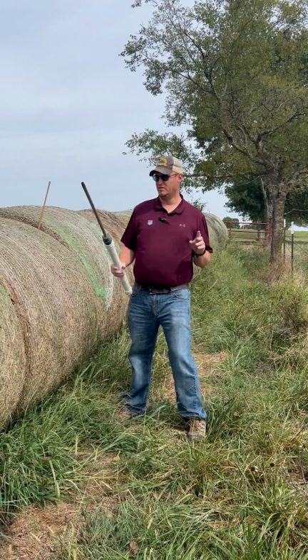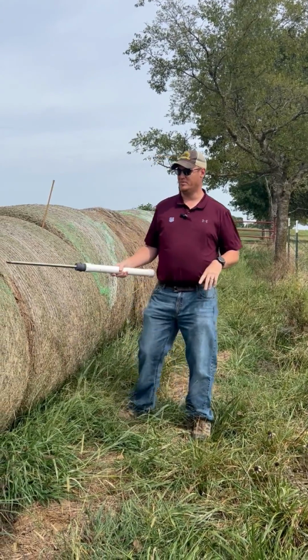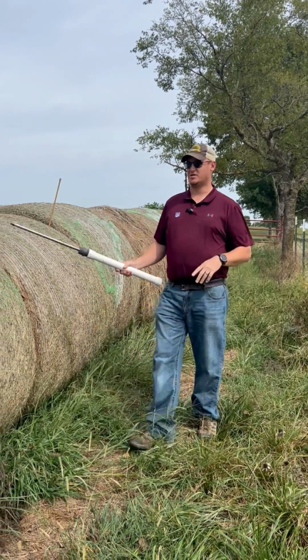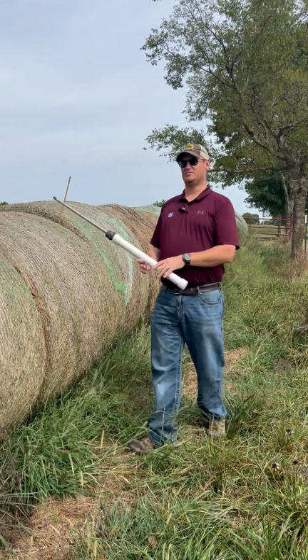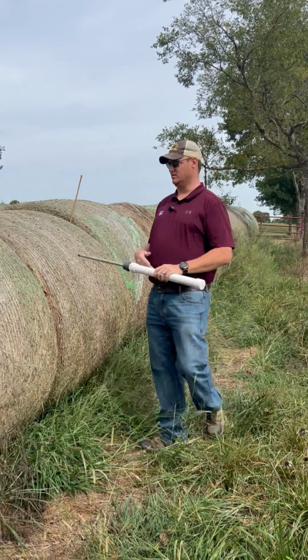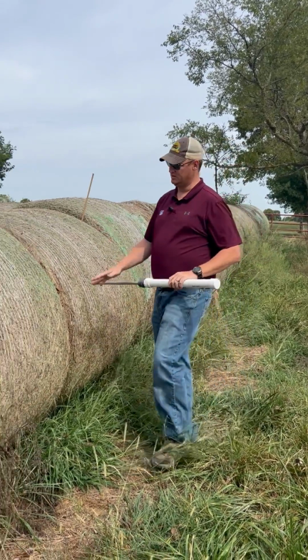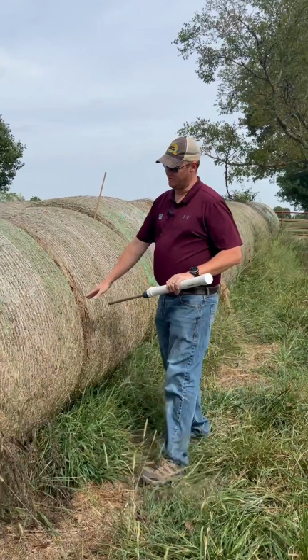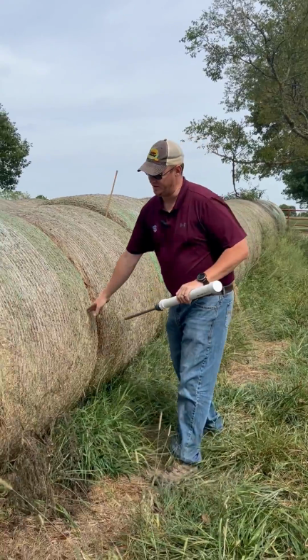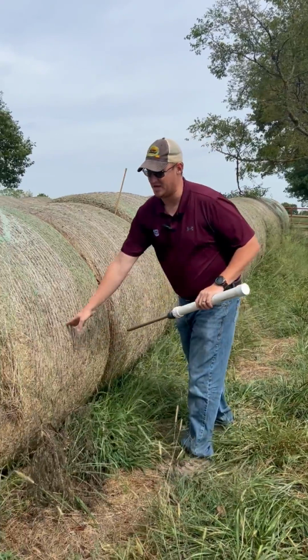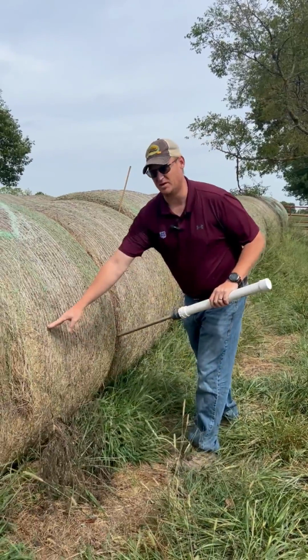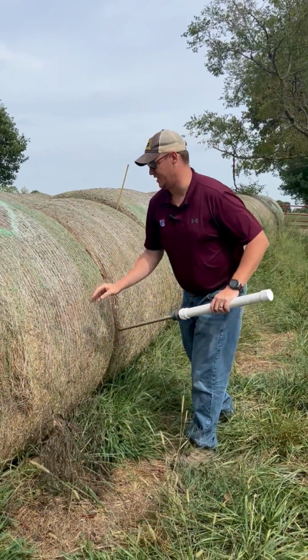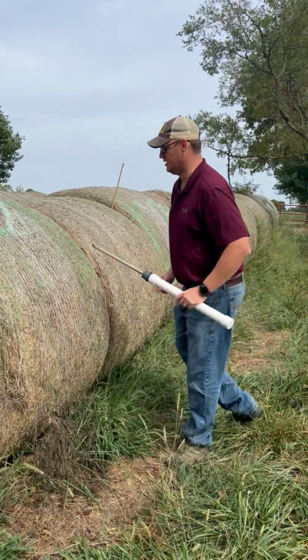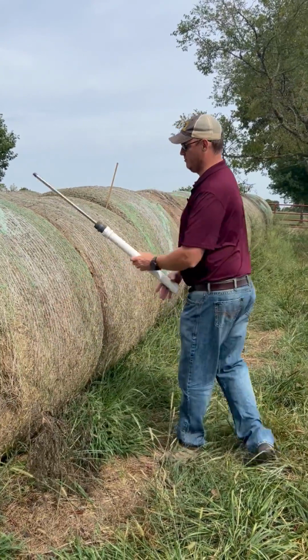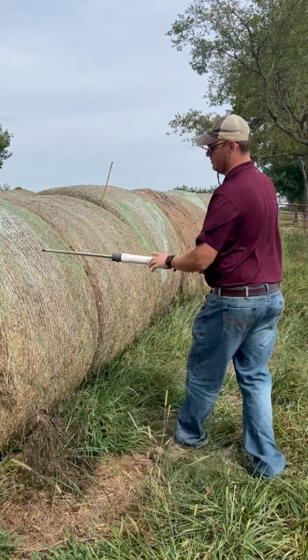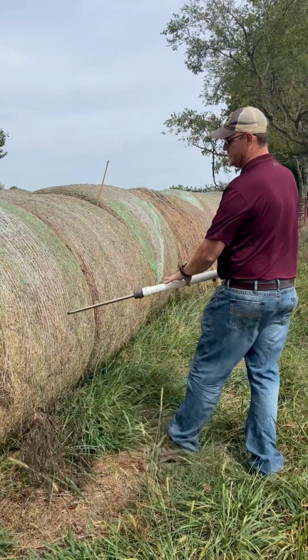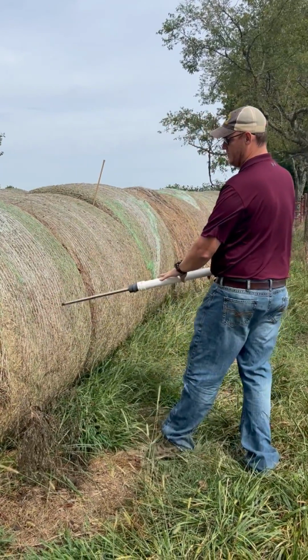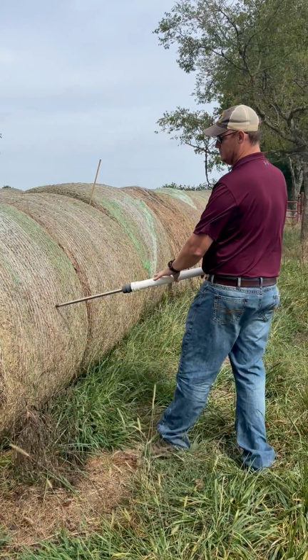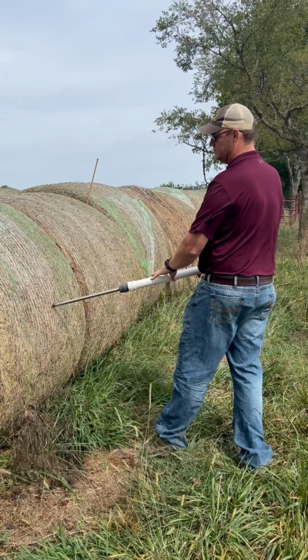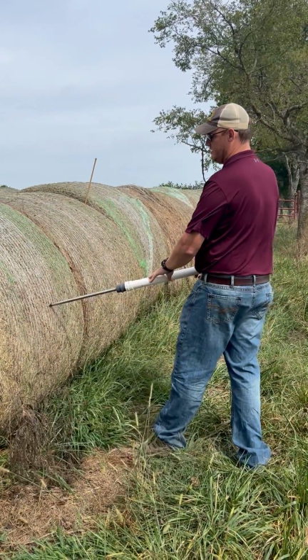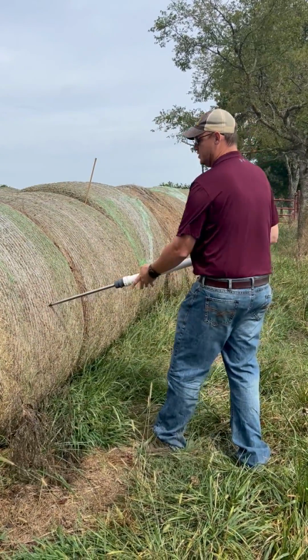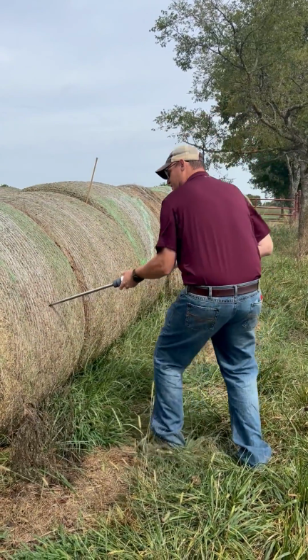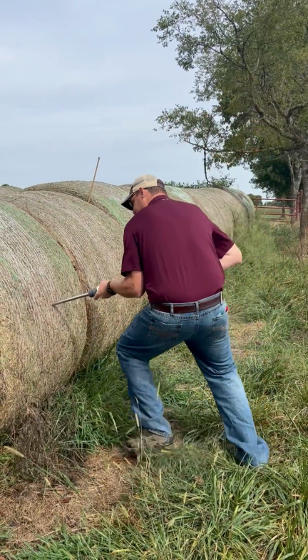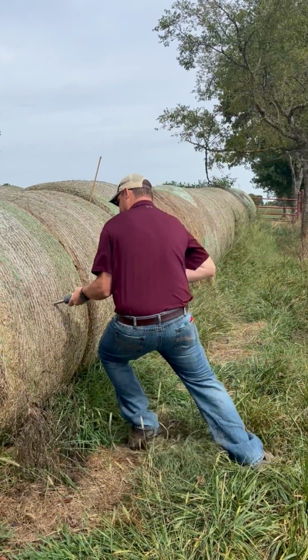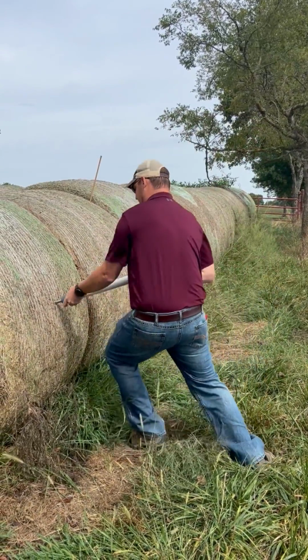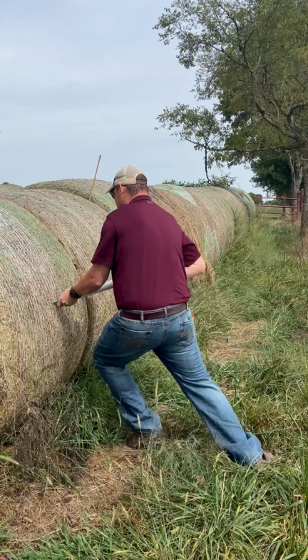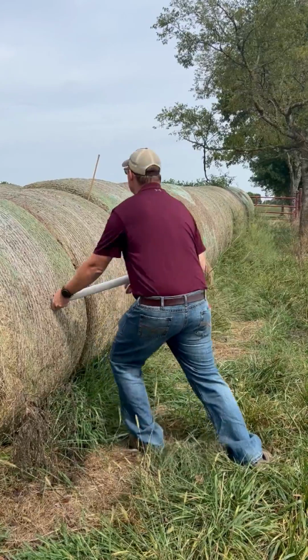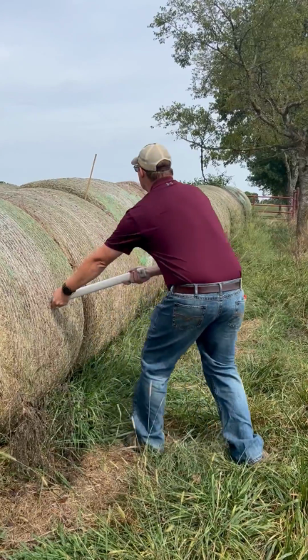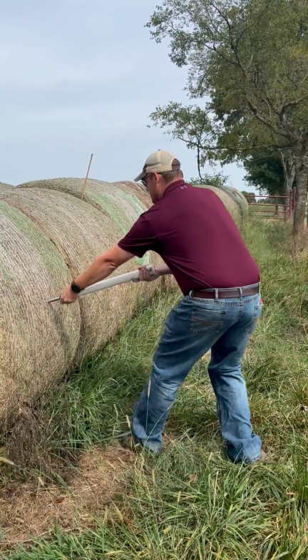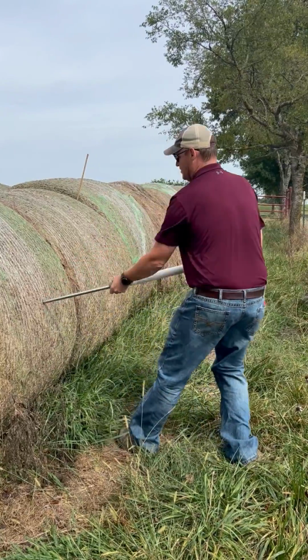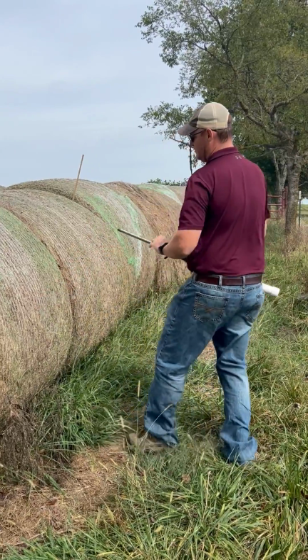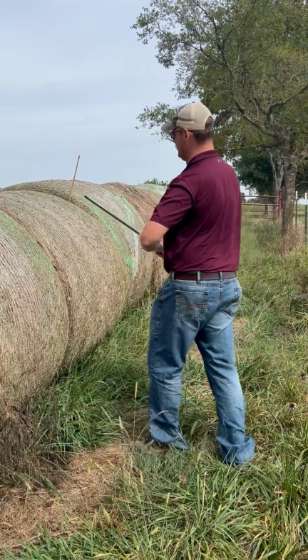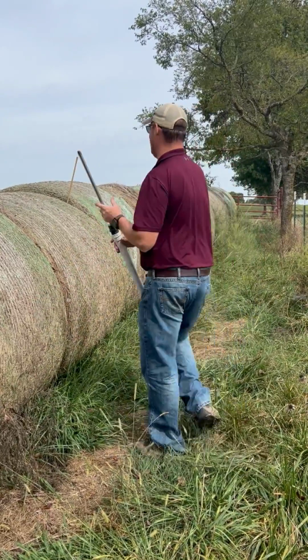We want to make sure on these bales that we're down here about center line, and we want to go in the center of the bale and push directly into that bale as deep as we can and pull it back out.